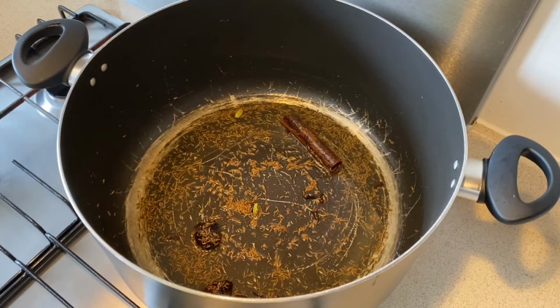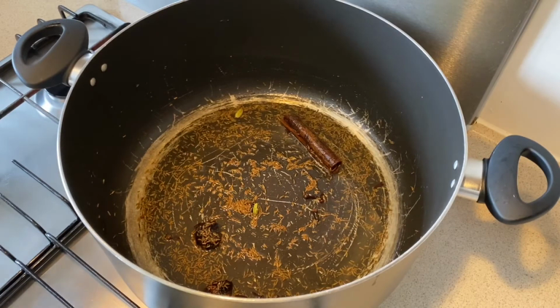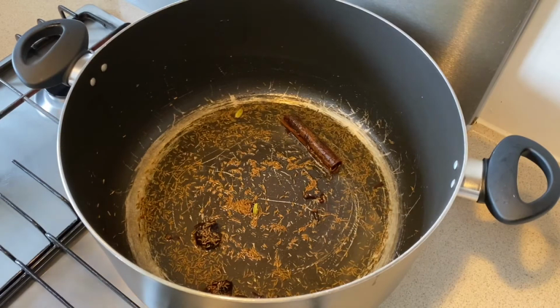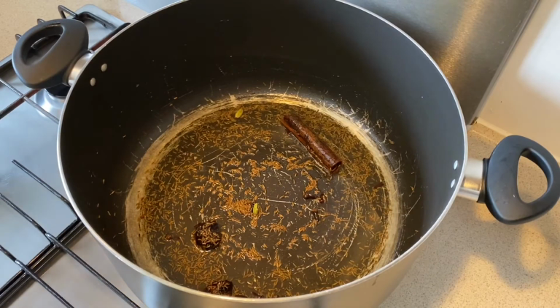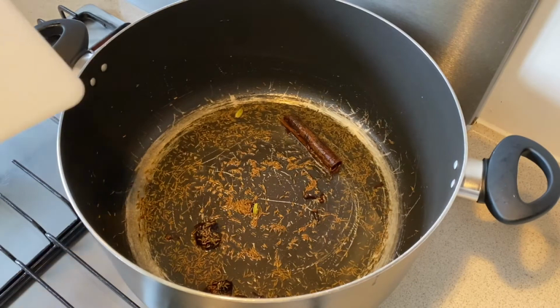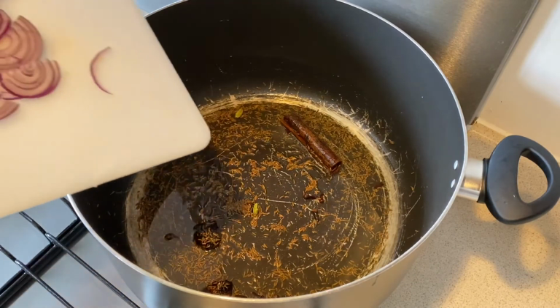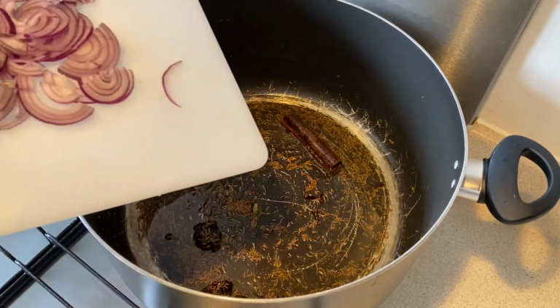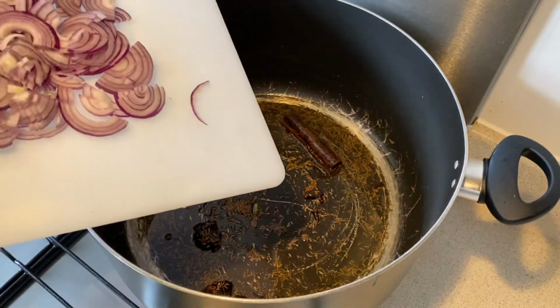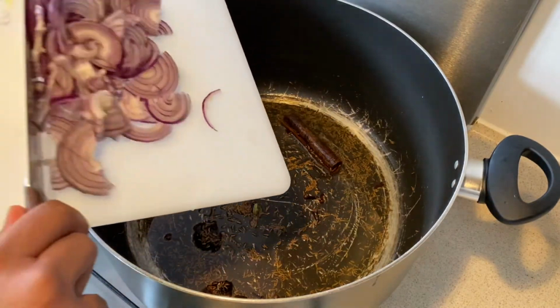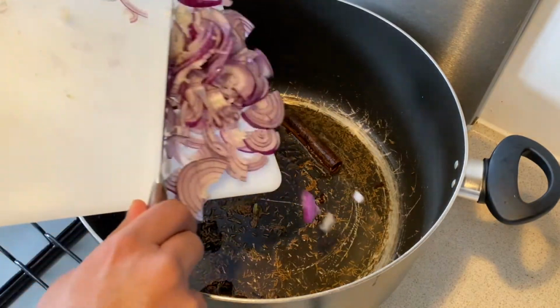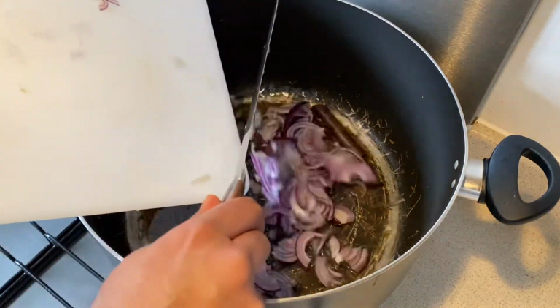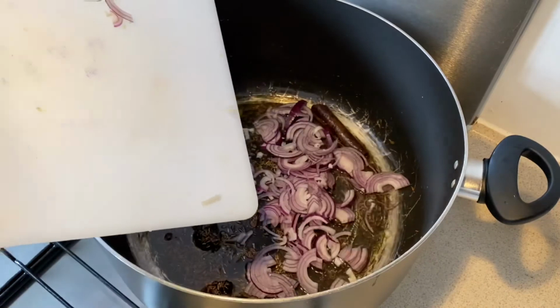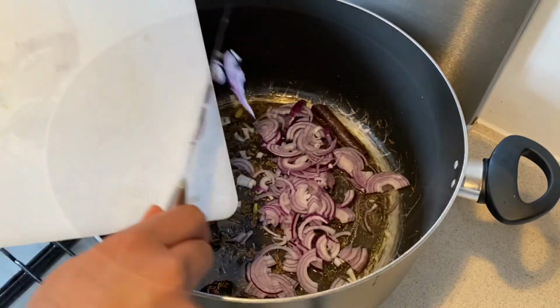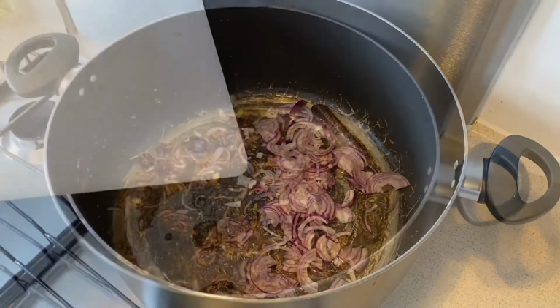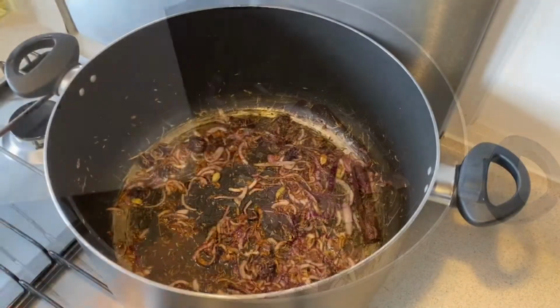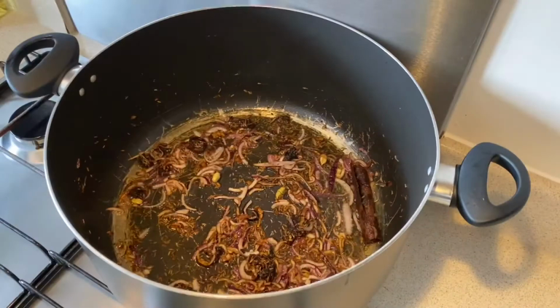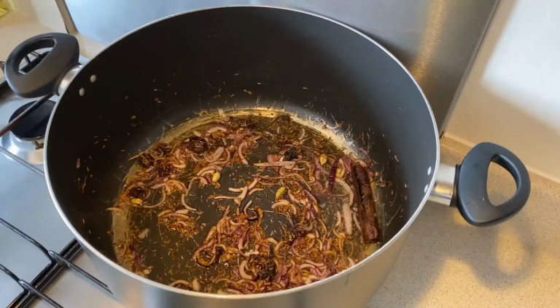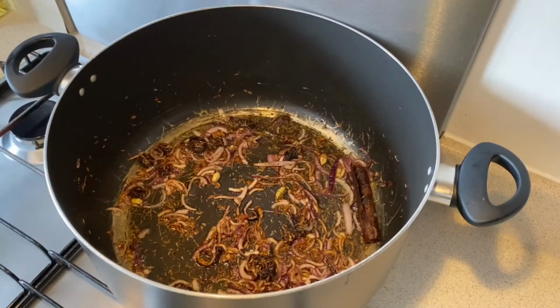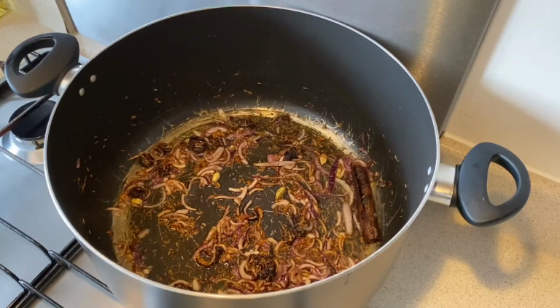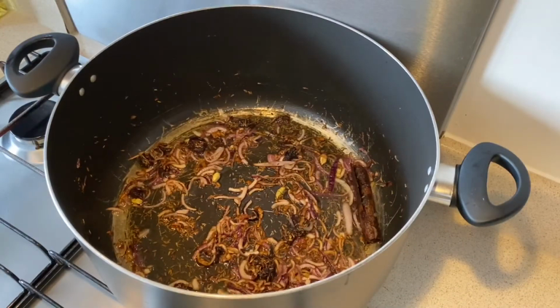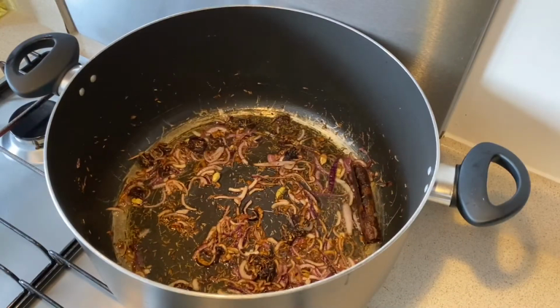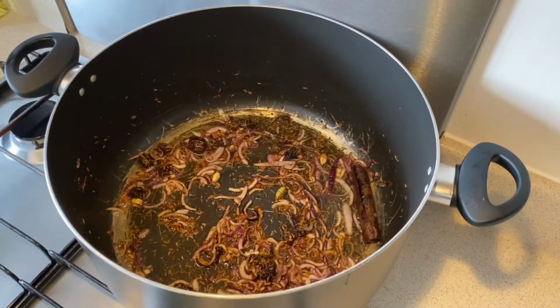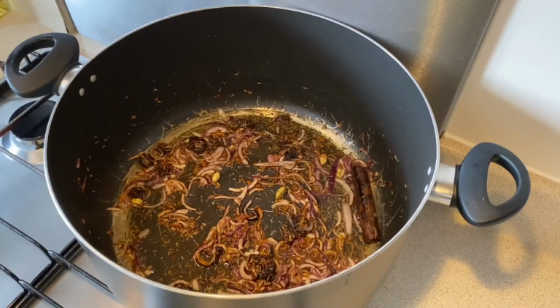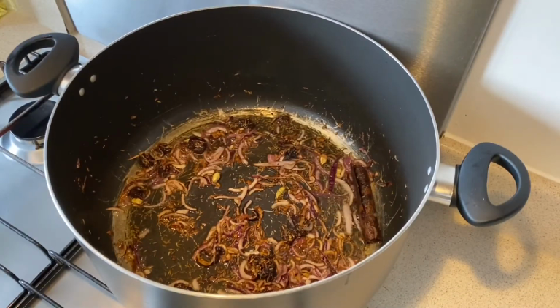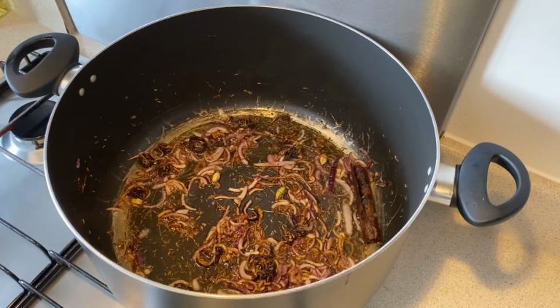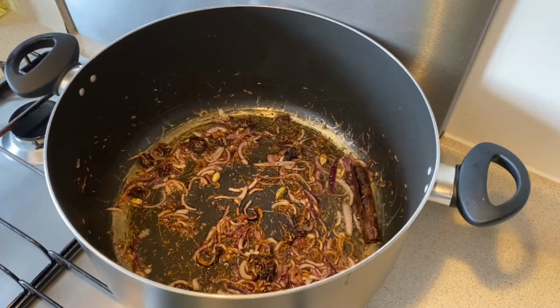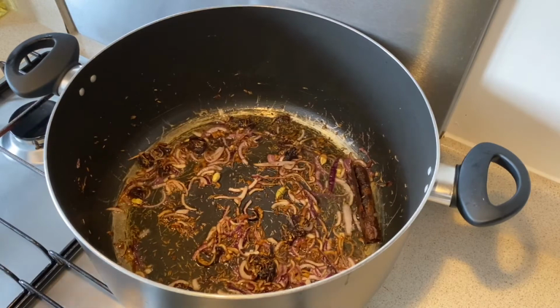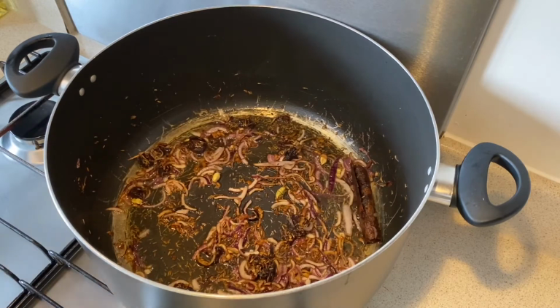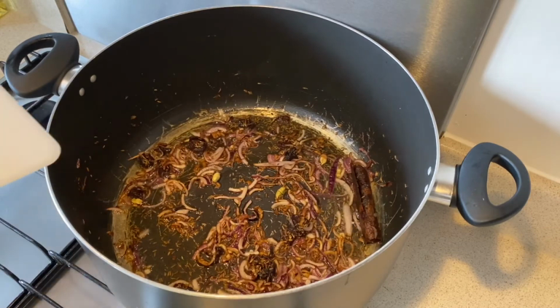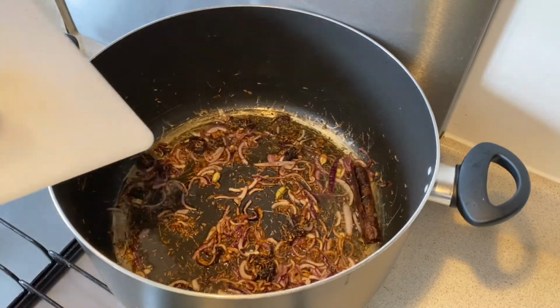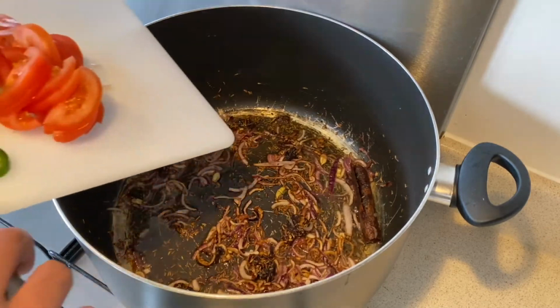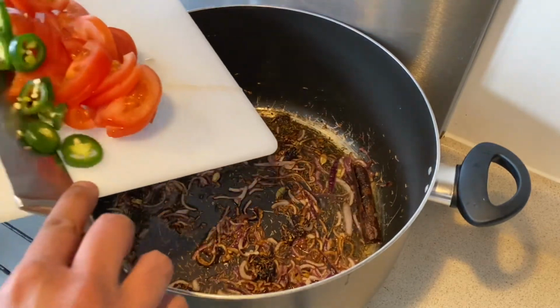Now I'm going to add onions. My onions are gone nice and brown, so it's time to add tomatoes and green chili.